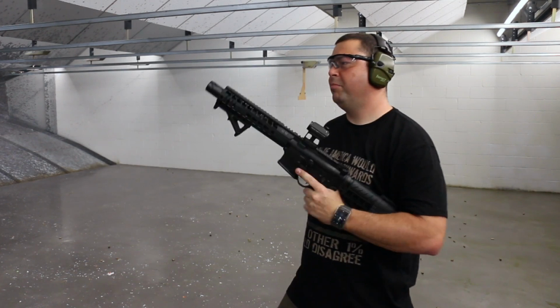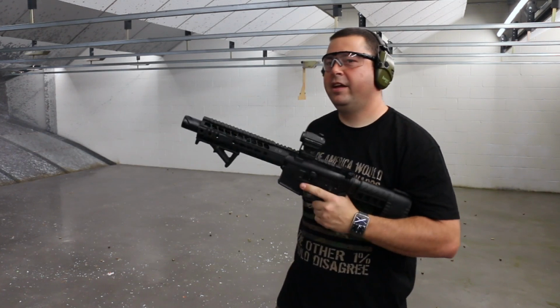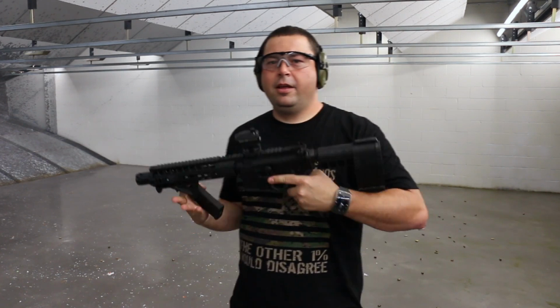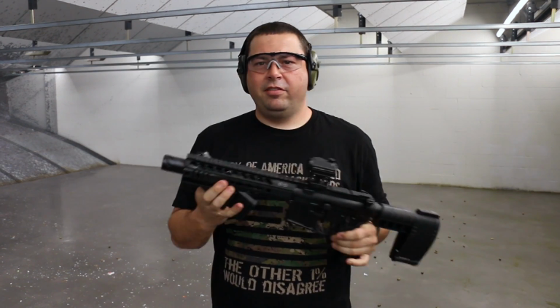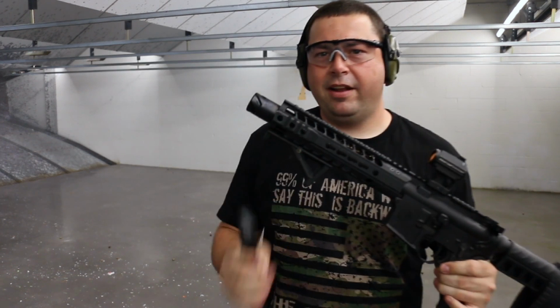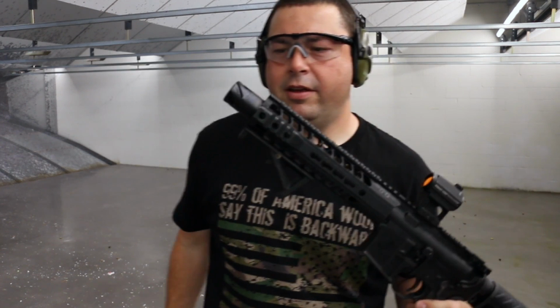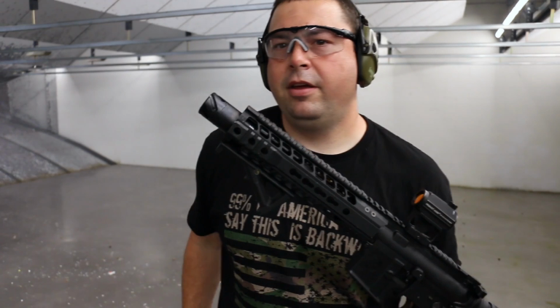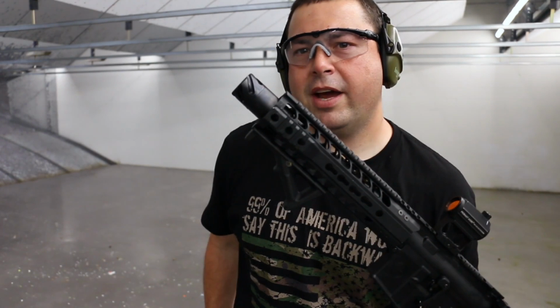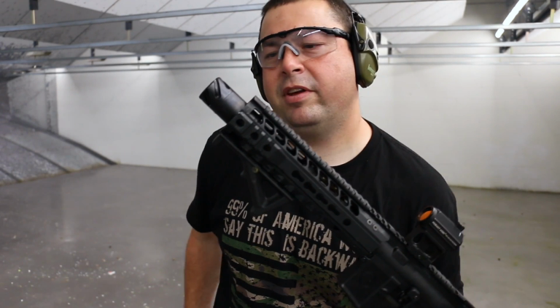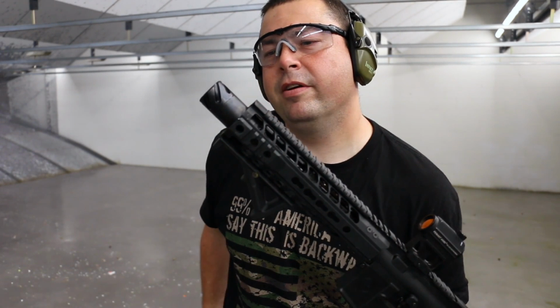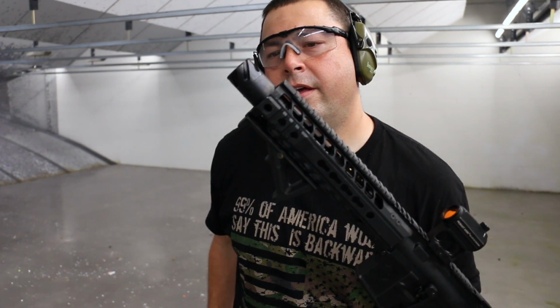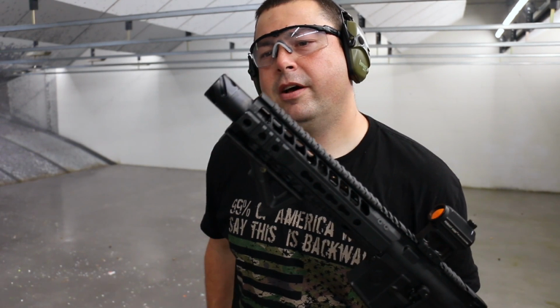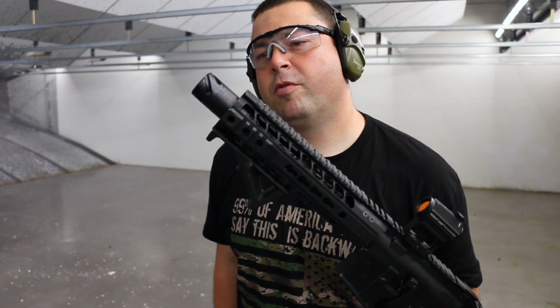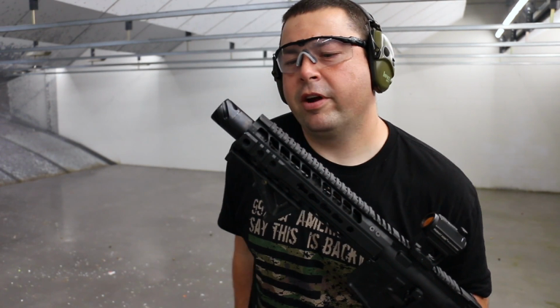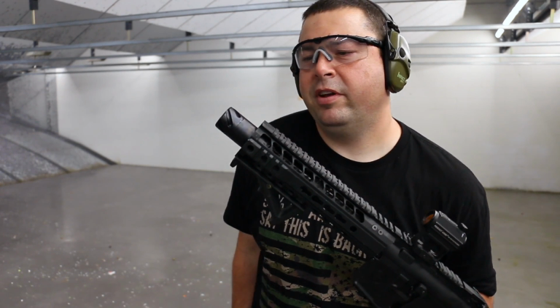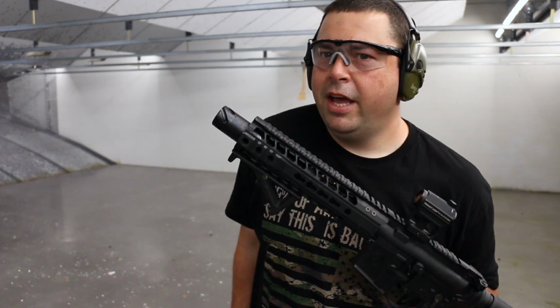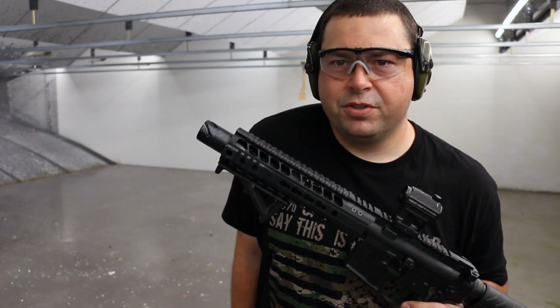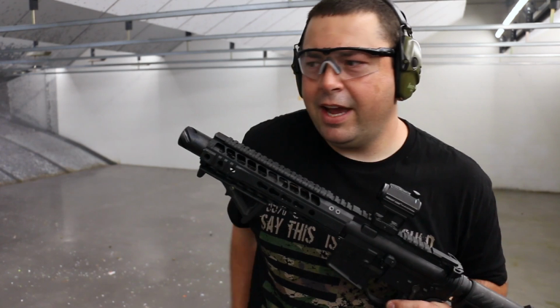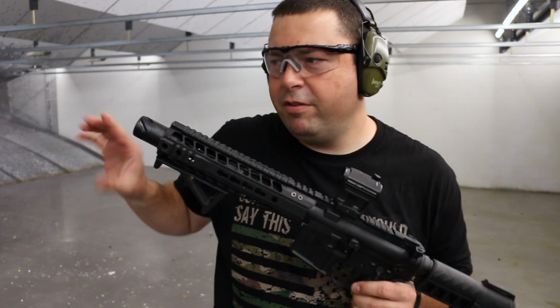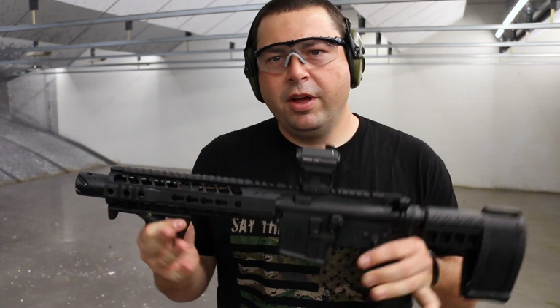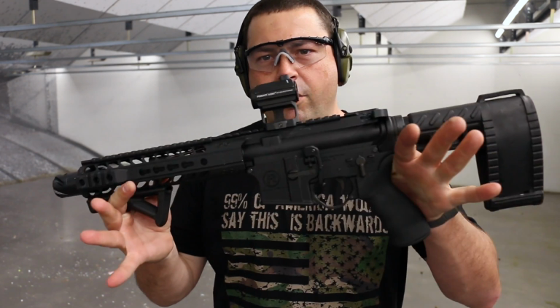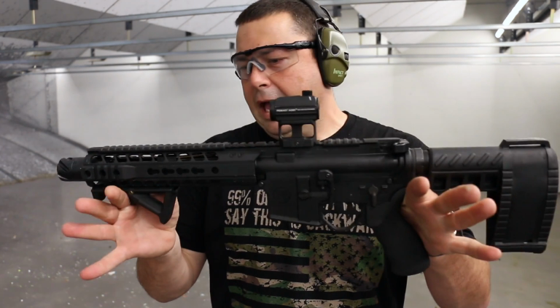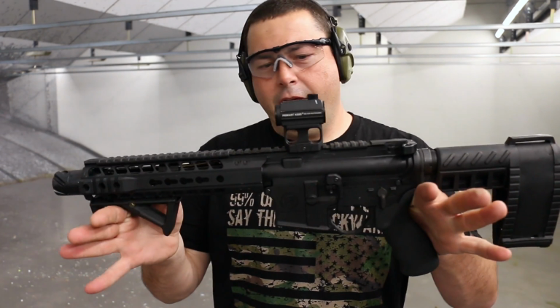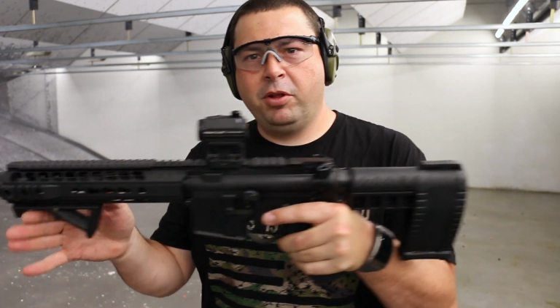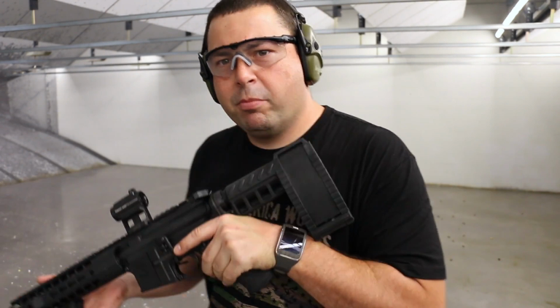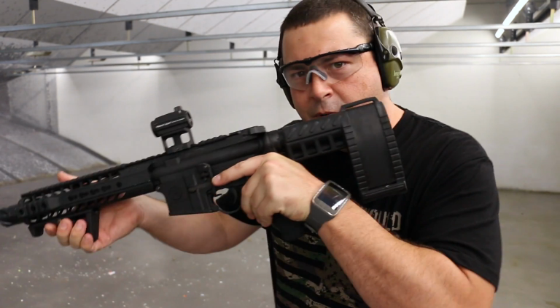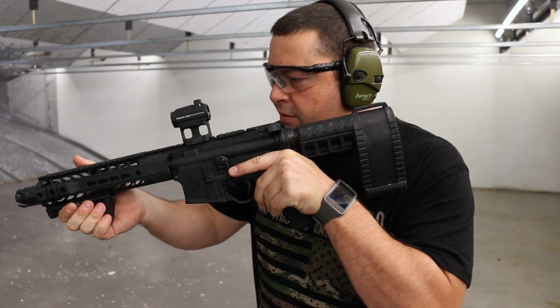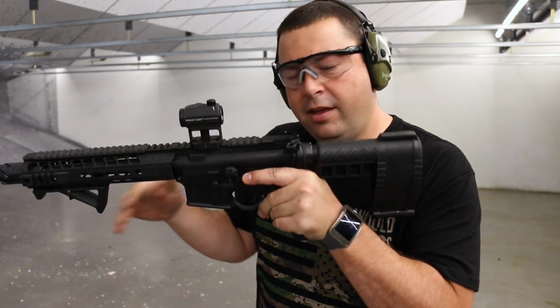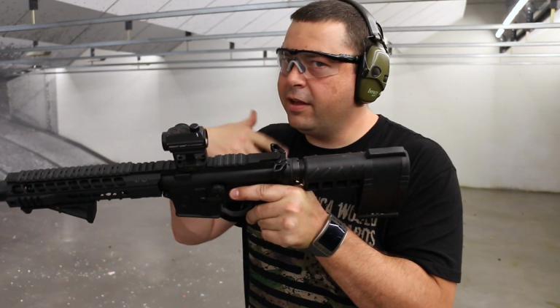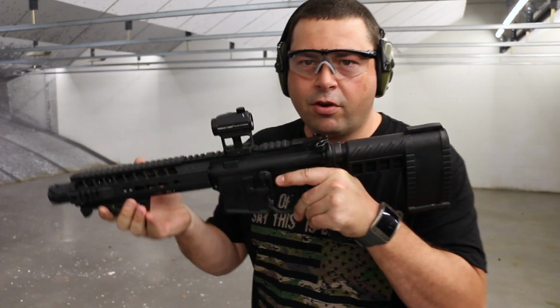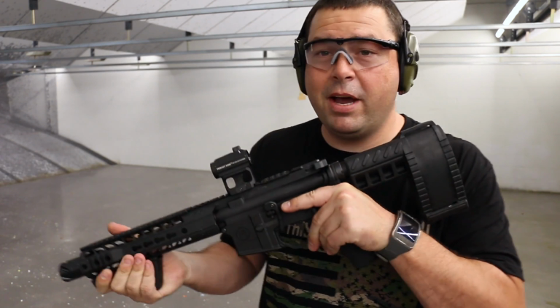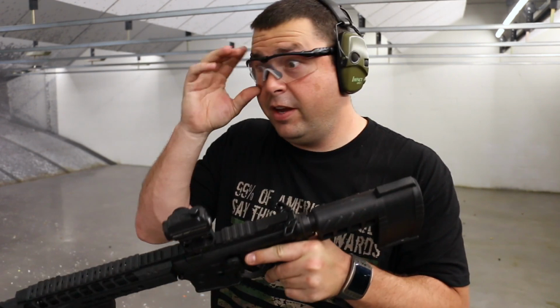I'm digging it. Like I said, with that compensator on here — the forward linear compensator — it pushes all that gas straight forward. So ultimately when you're behind the gun on this thing, the gases aren't blowing back in your face.